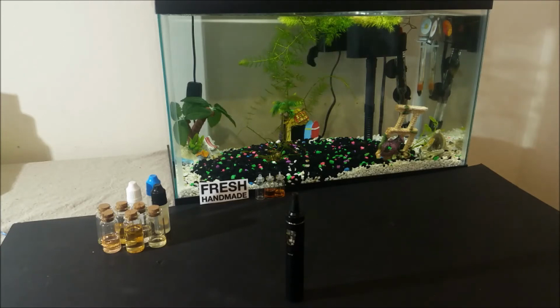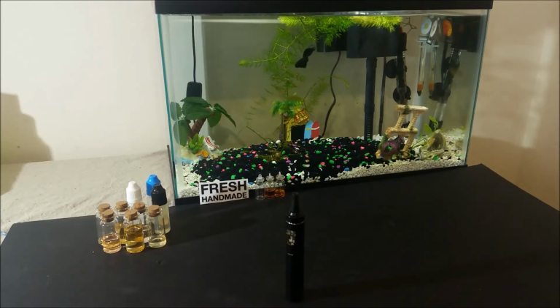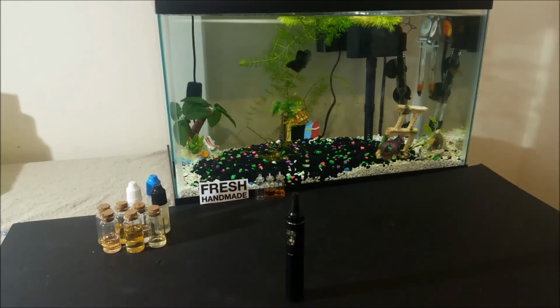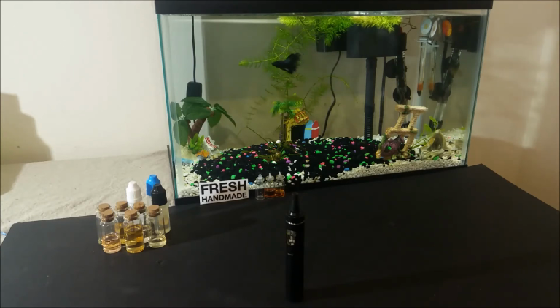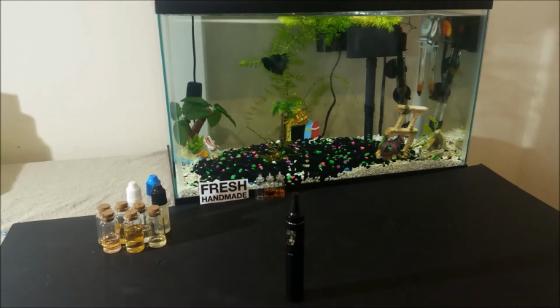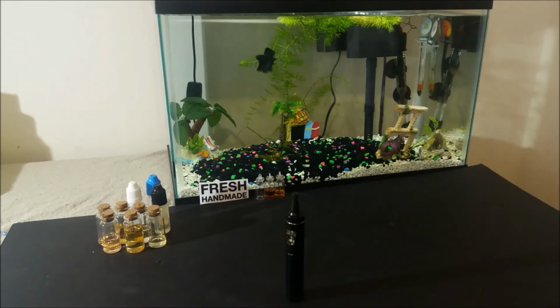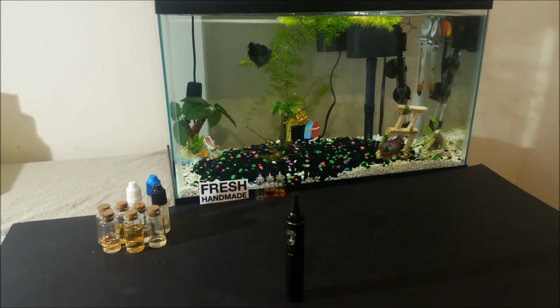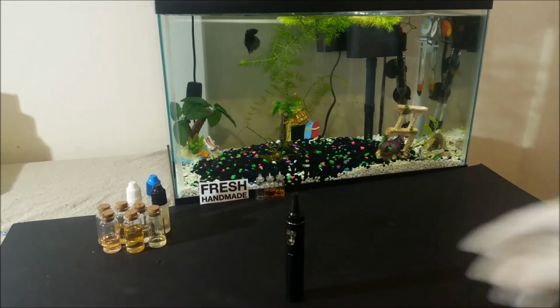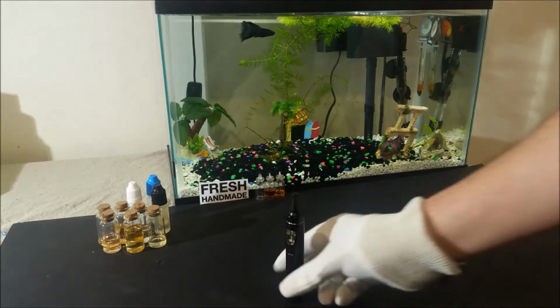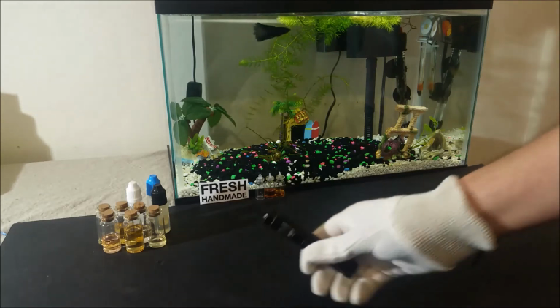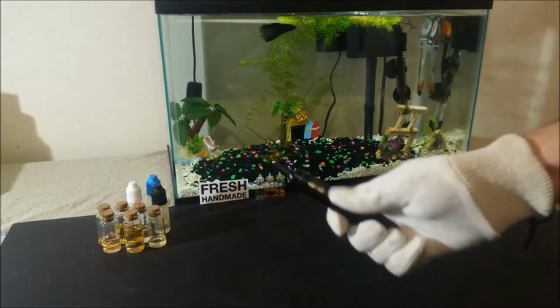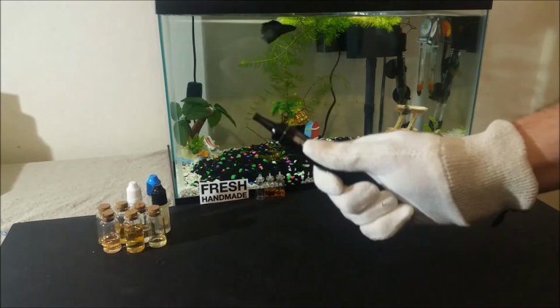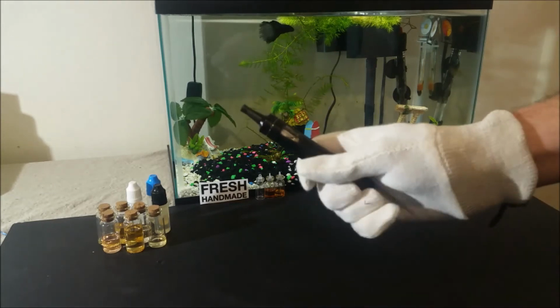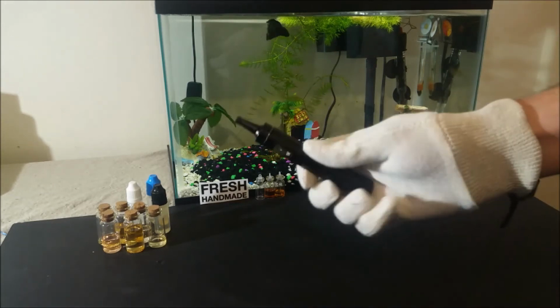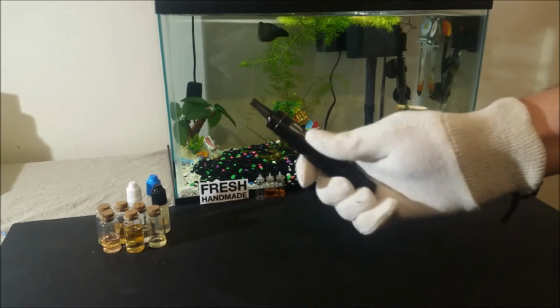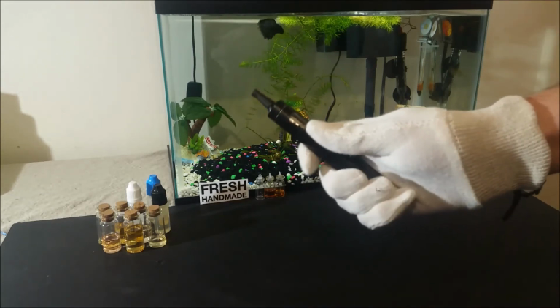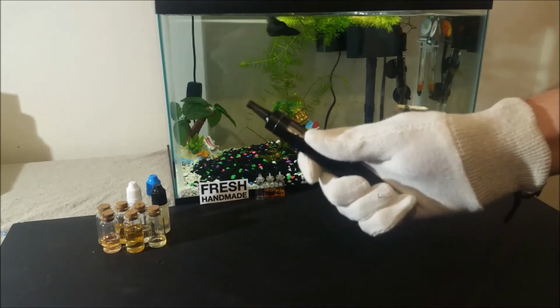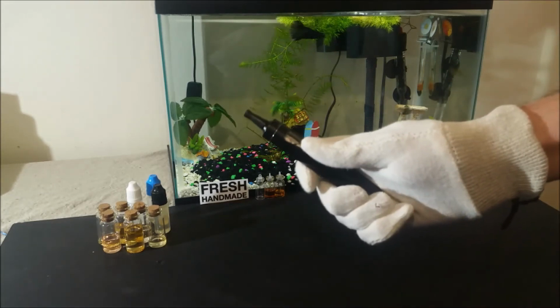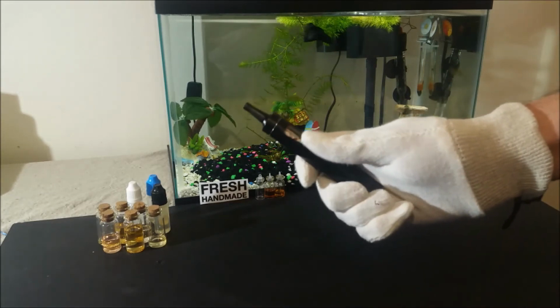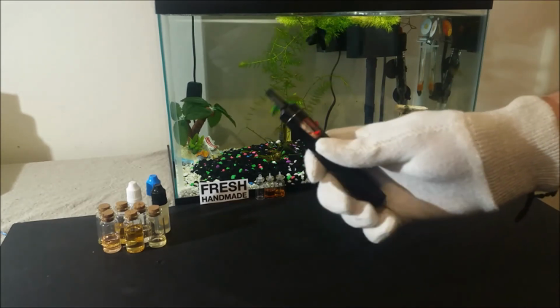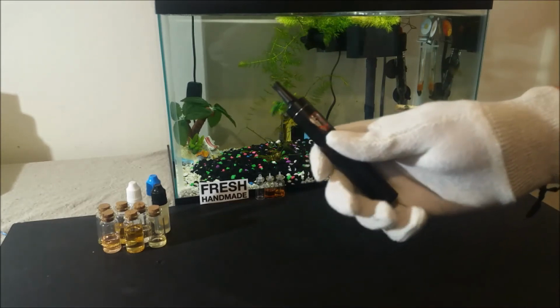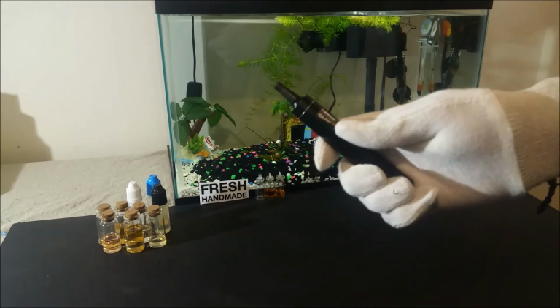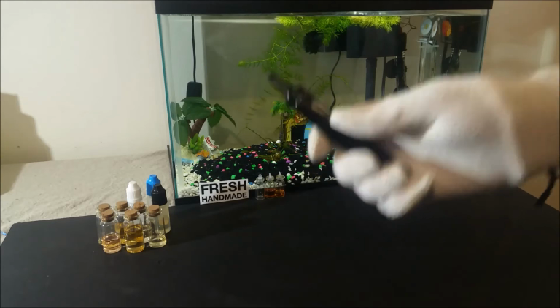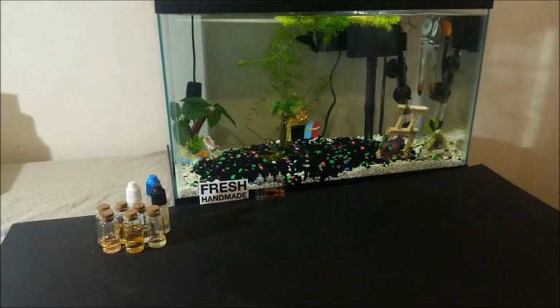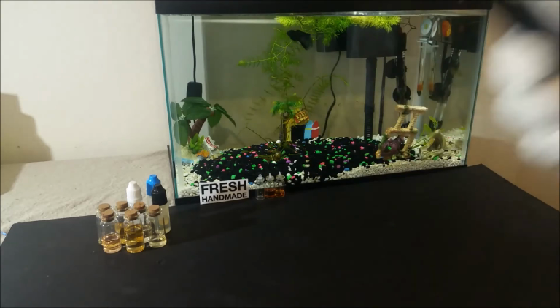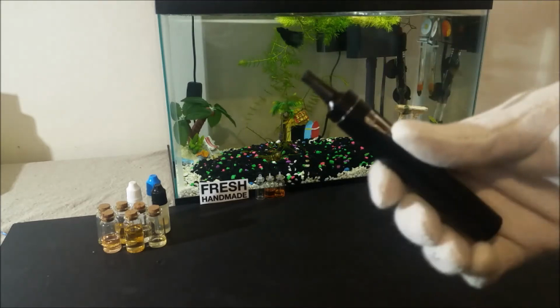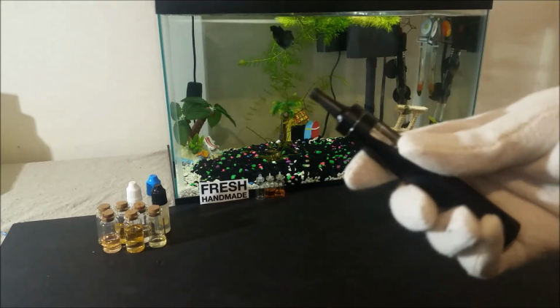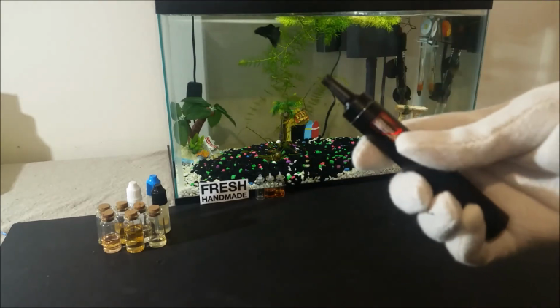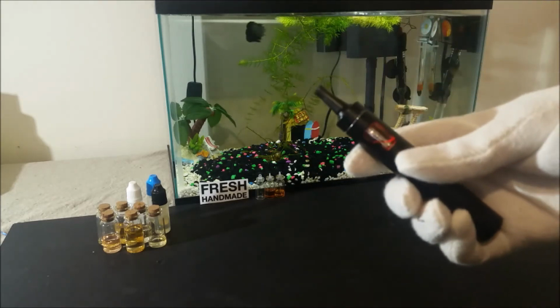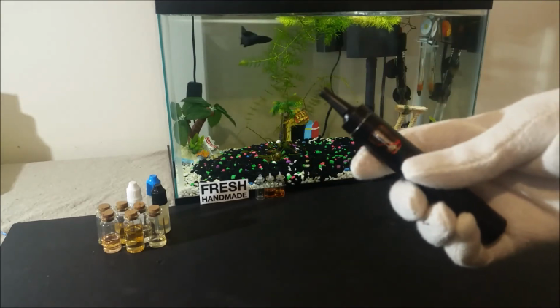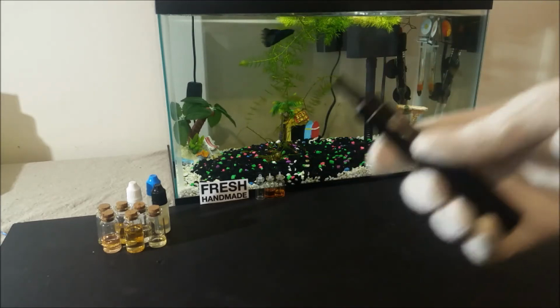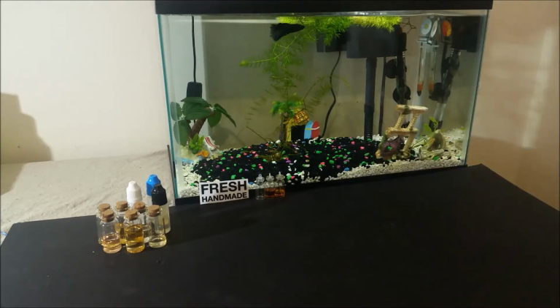I will use the same mod for both at 25W with a 0.6 ohm coil. First I will vape the new recipe so I can compare it better with the original.